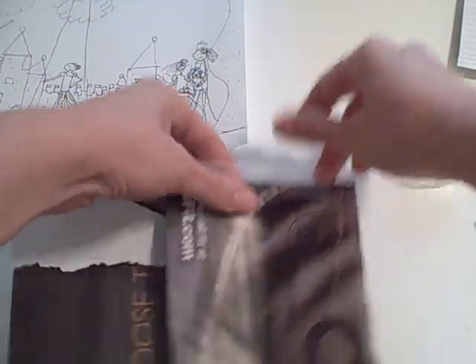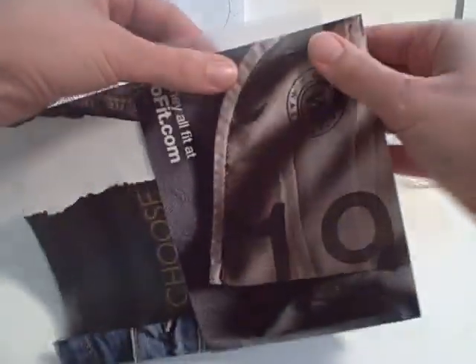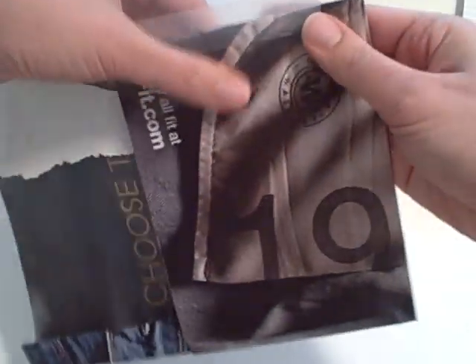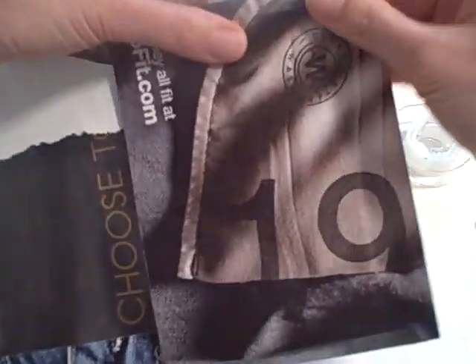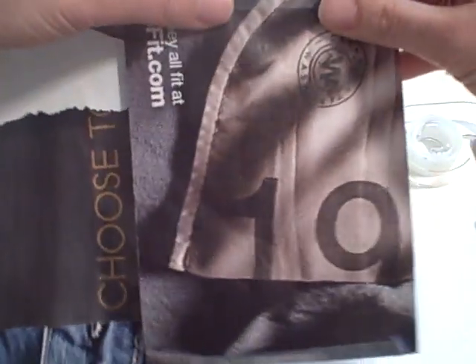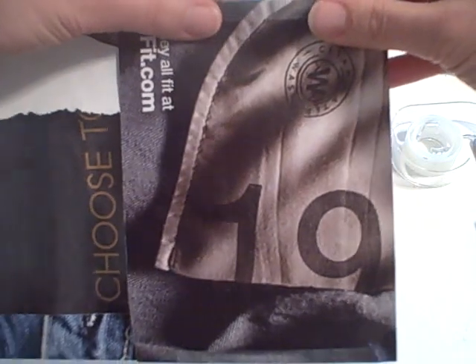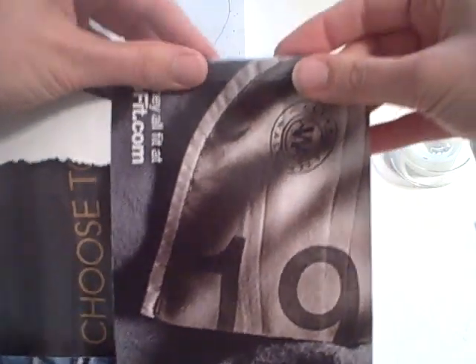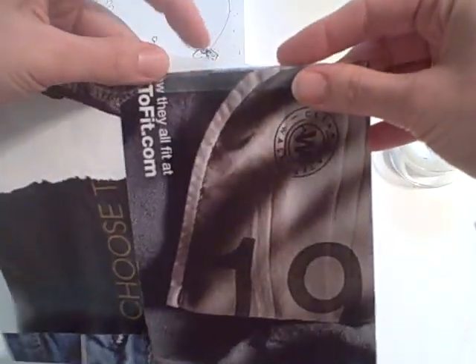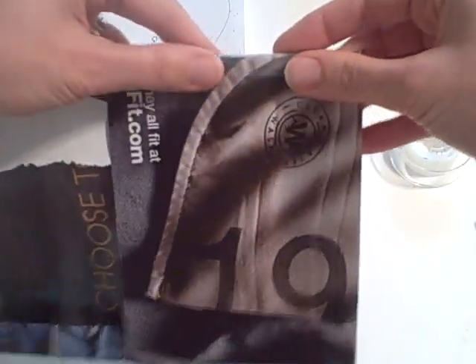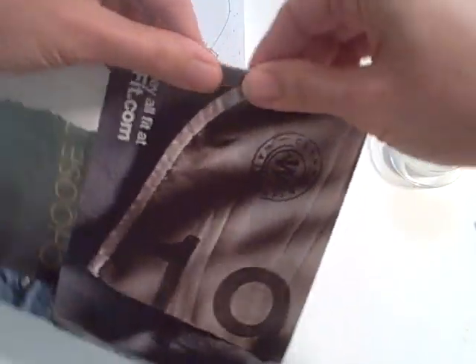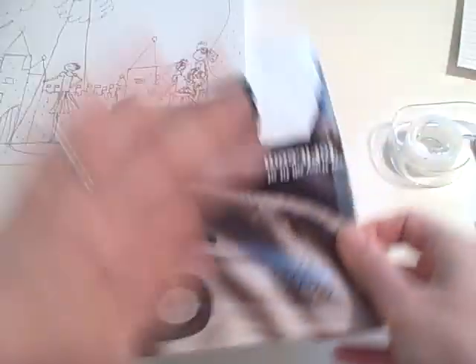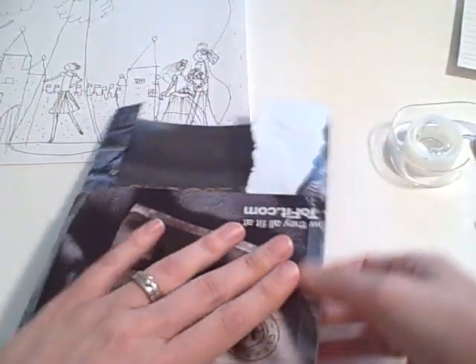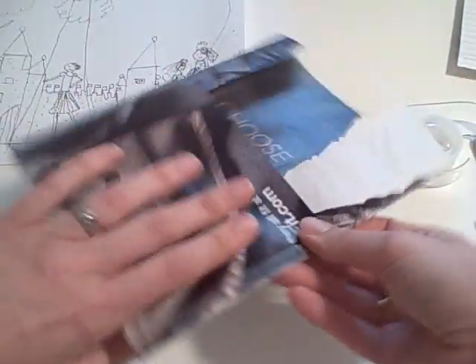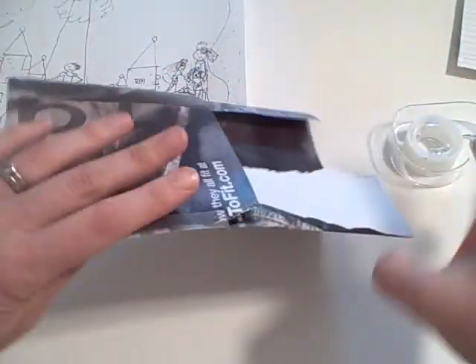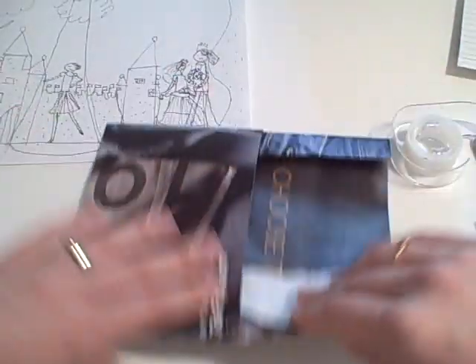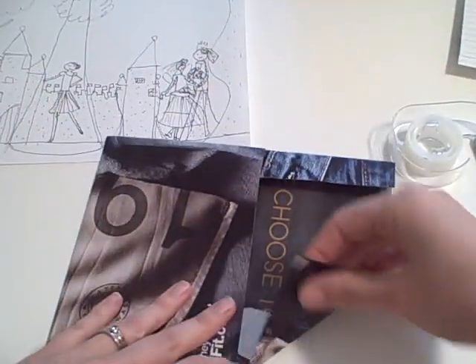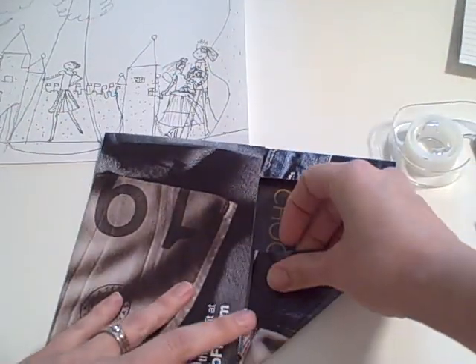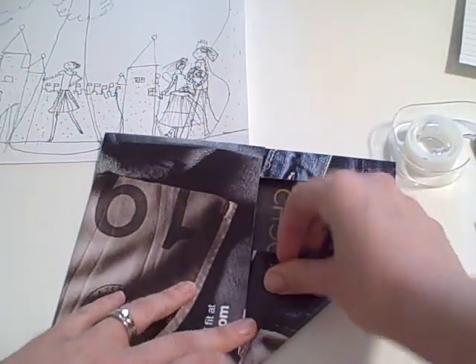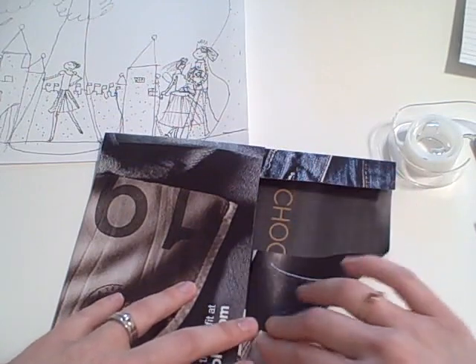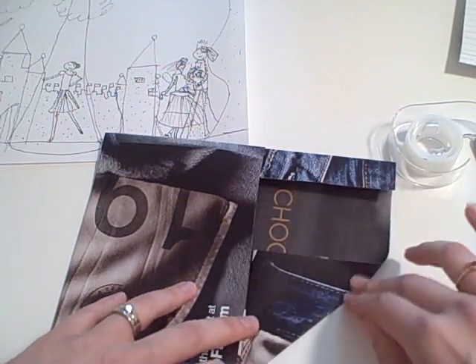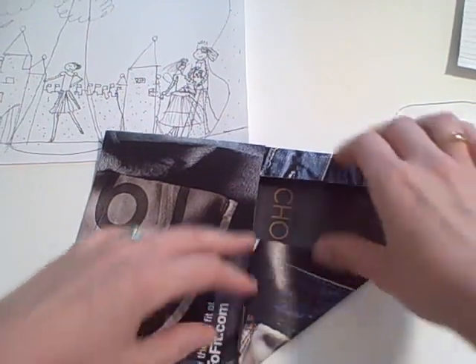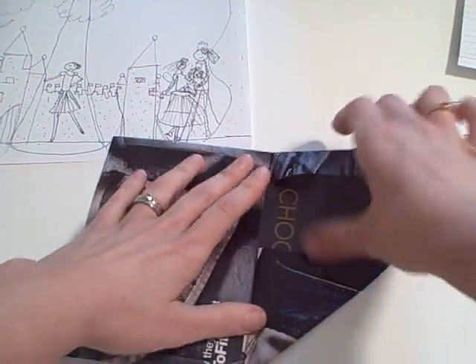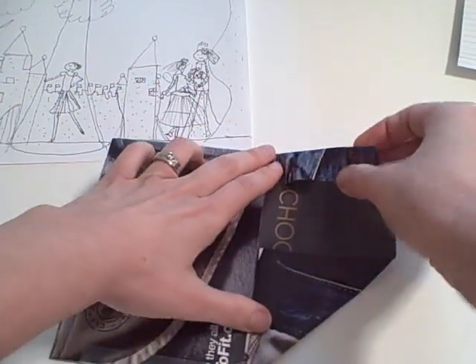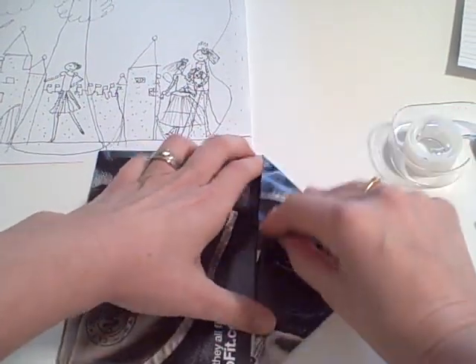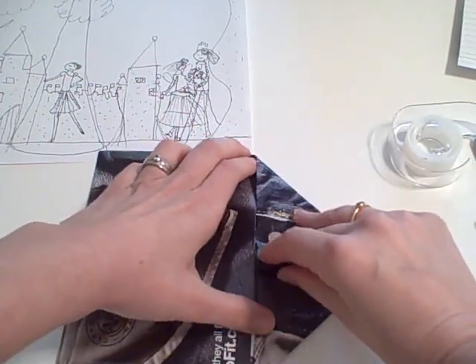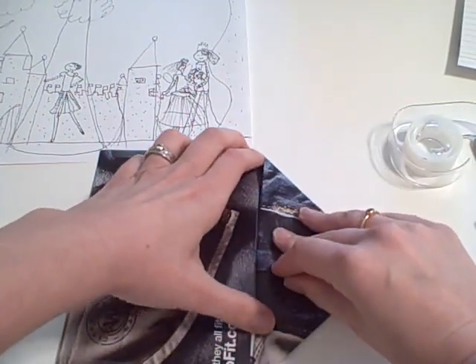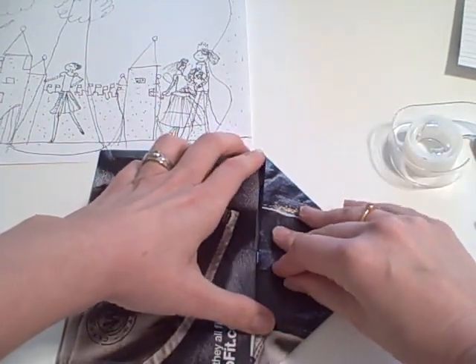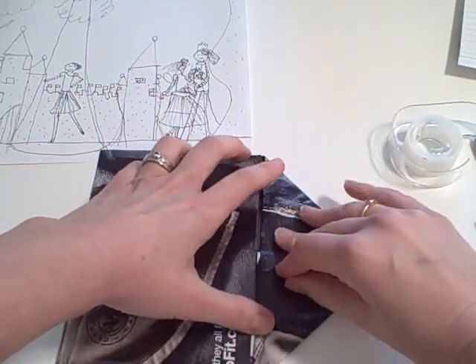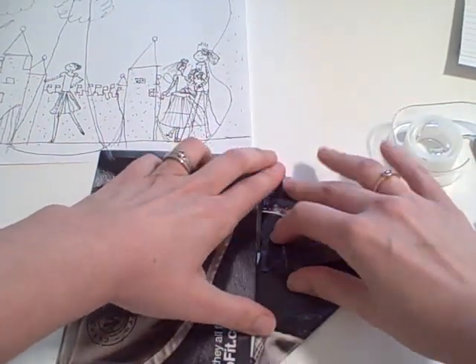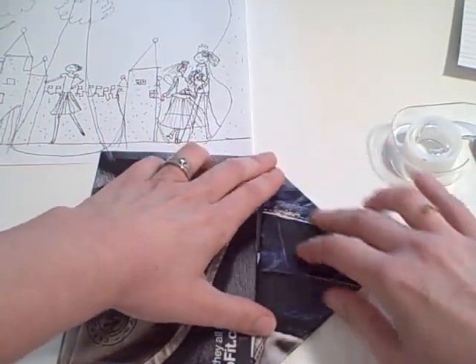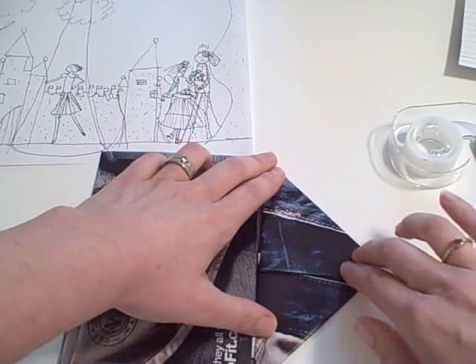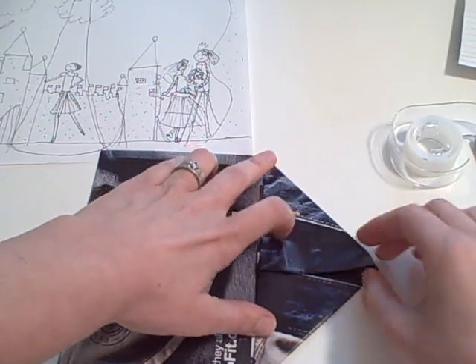I'm sure there's some really cool origami thing I could be doing where I didn't use tape, but that would involve getting up and looking at a book, which wasn't happening at that moment.